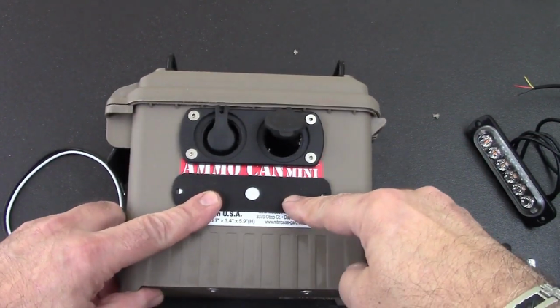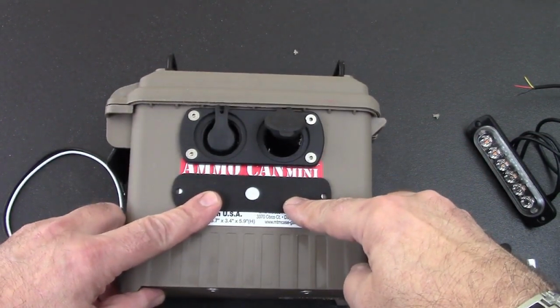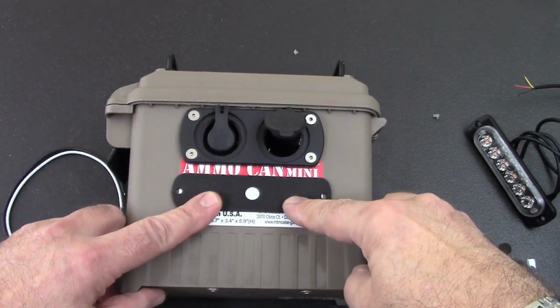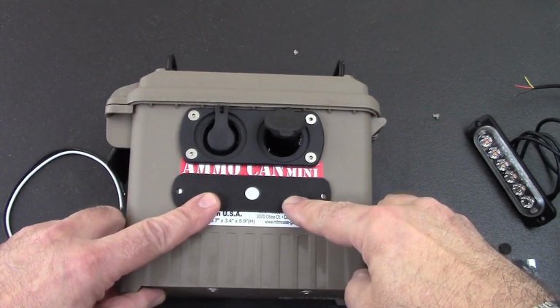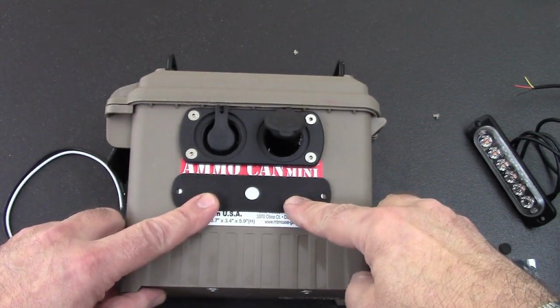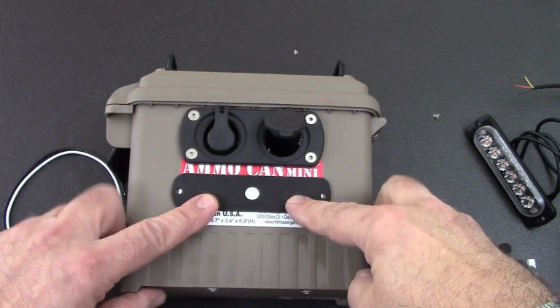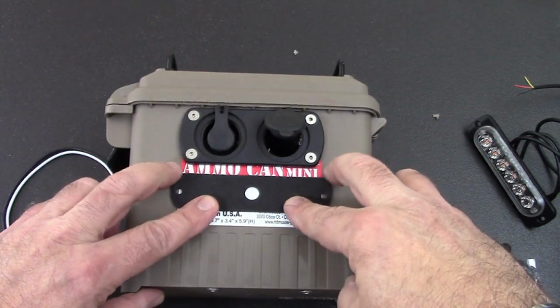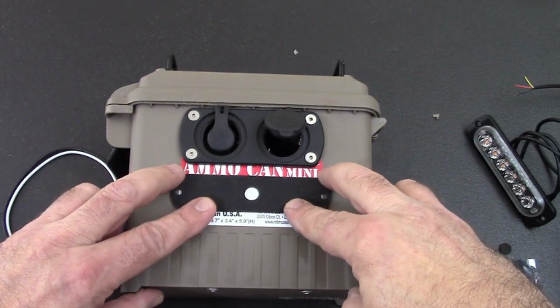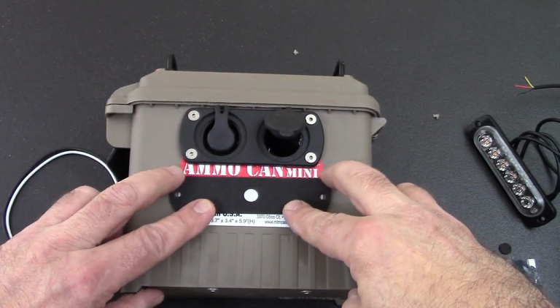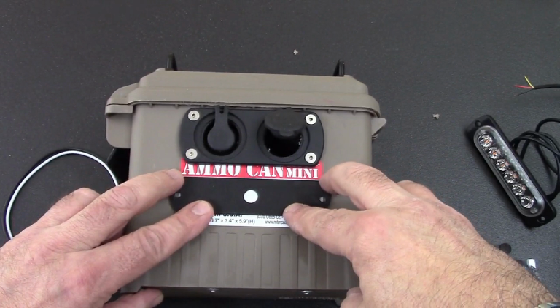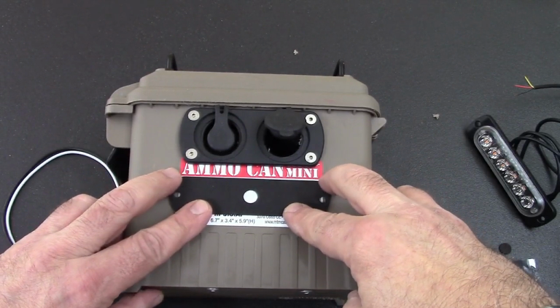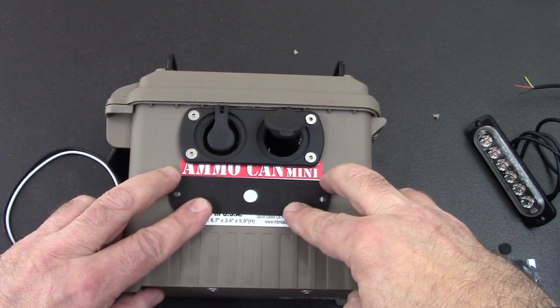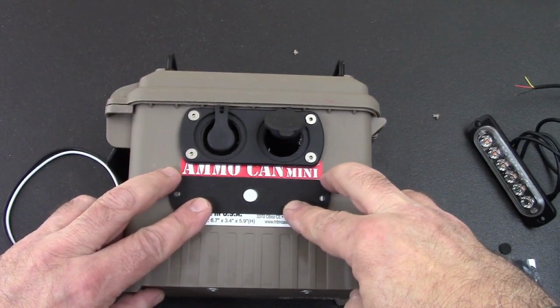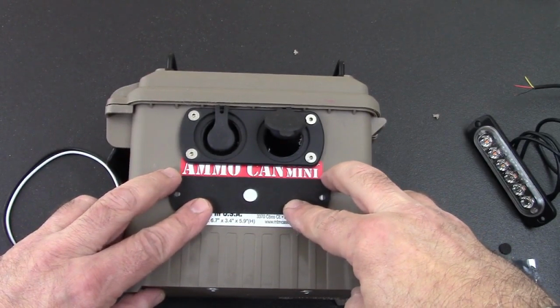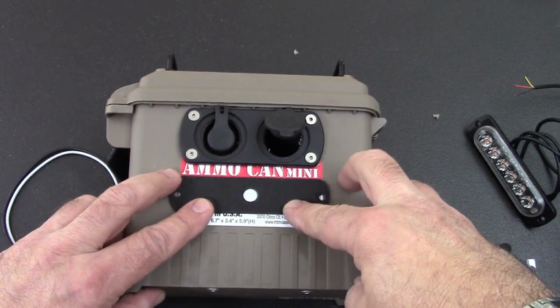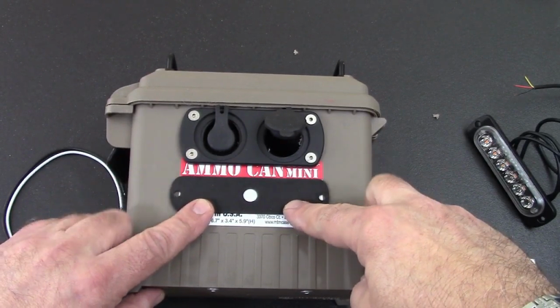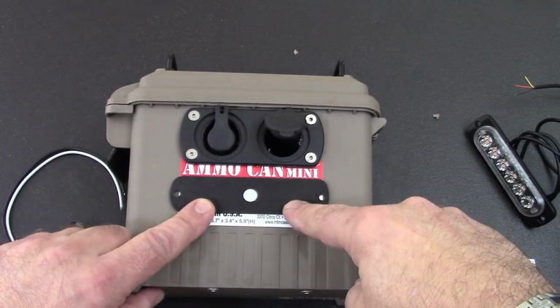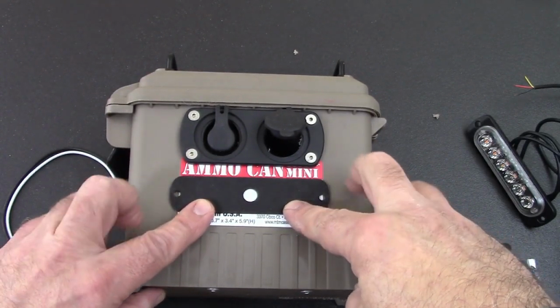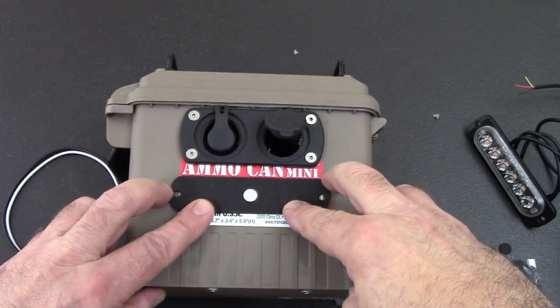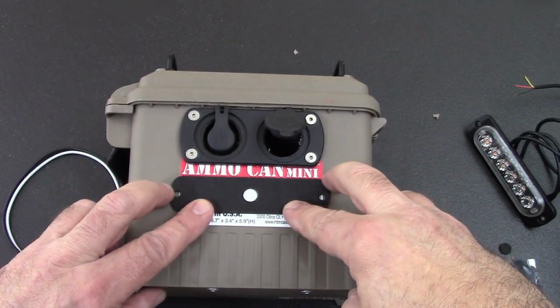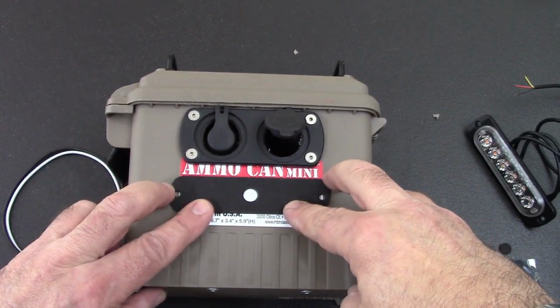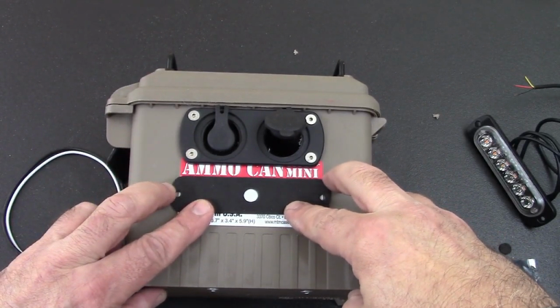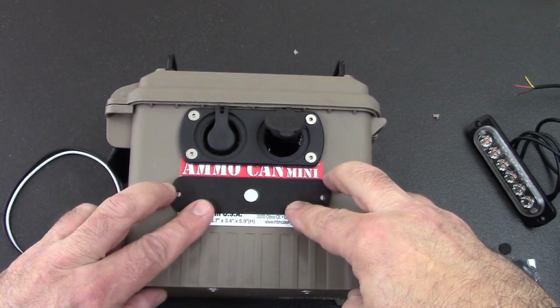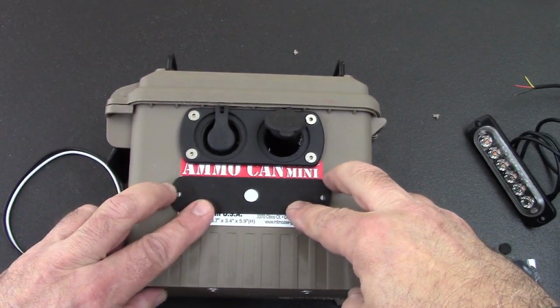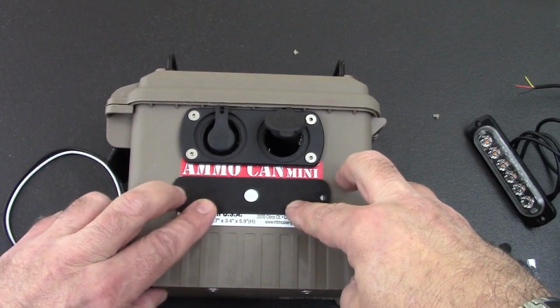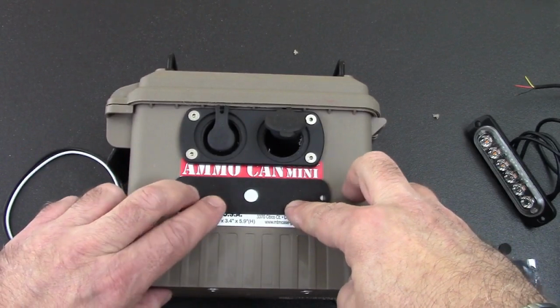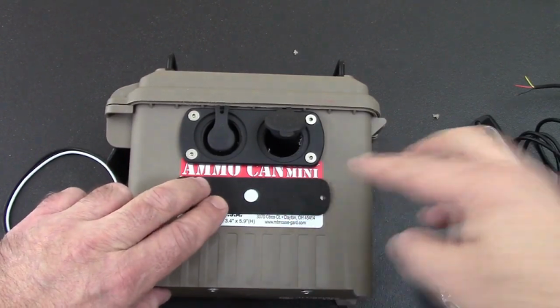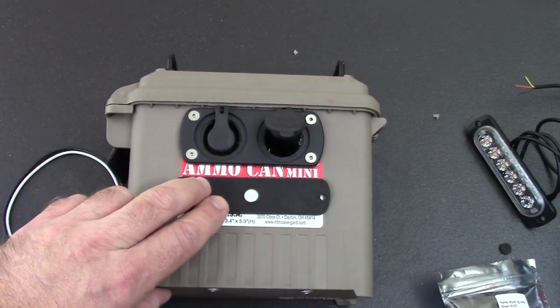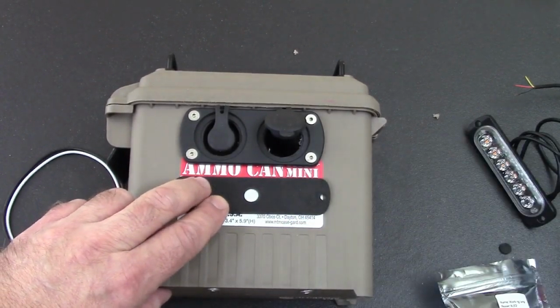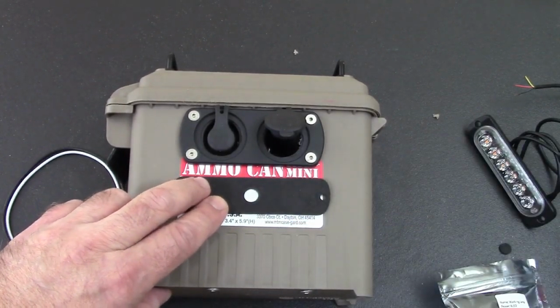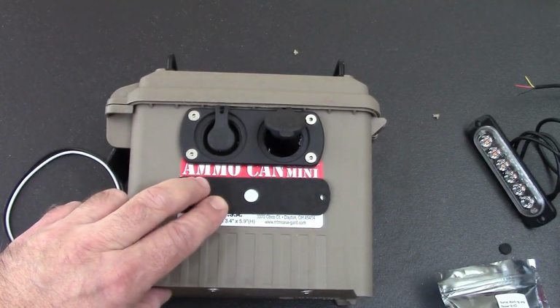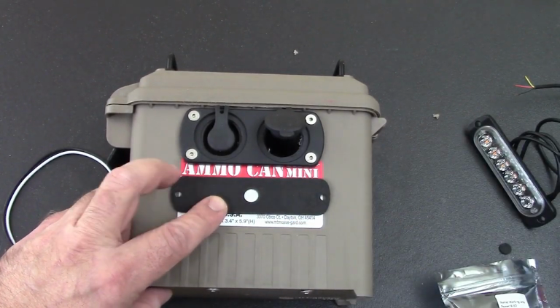Once we line that up with the ammo can mini line, scoot it over a little bit, and now we're going to mark it — that's where we're going to drill.